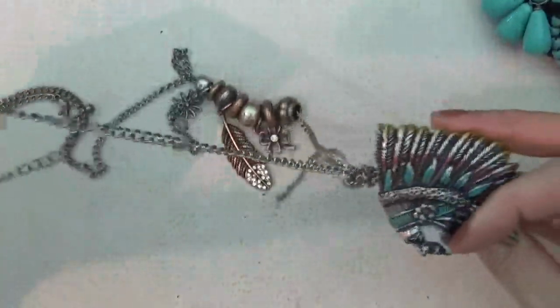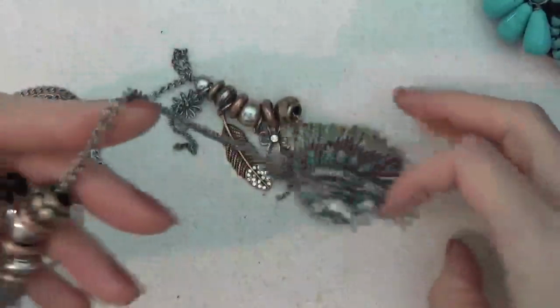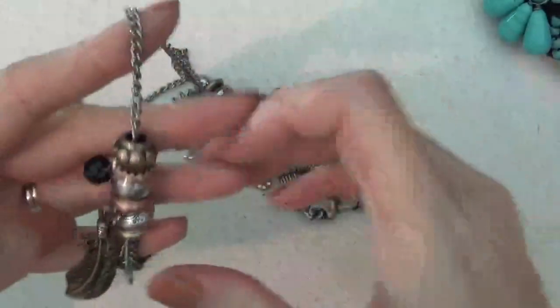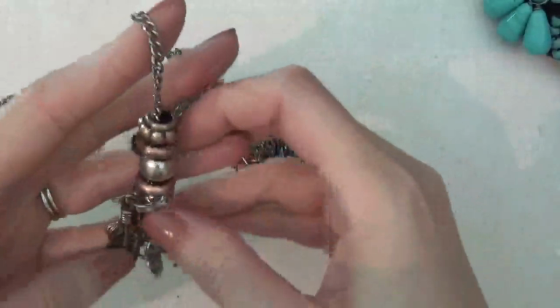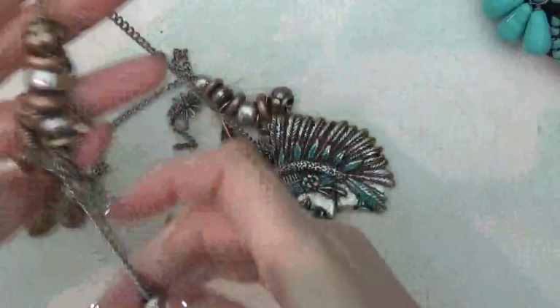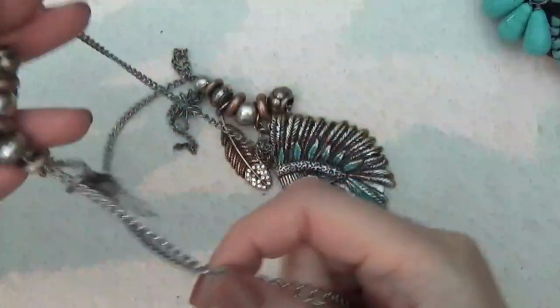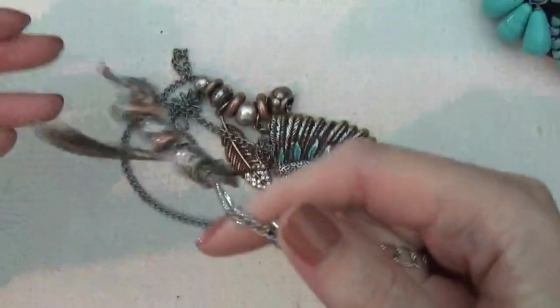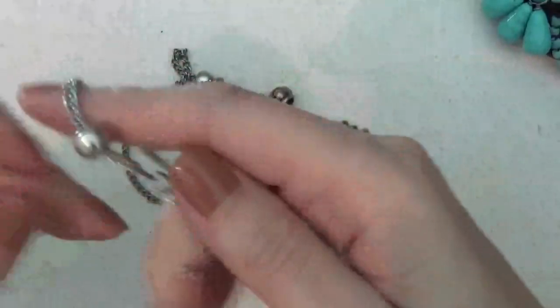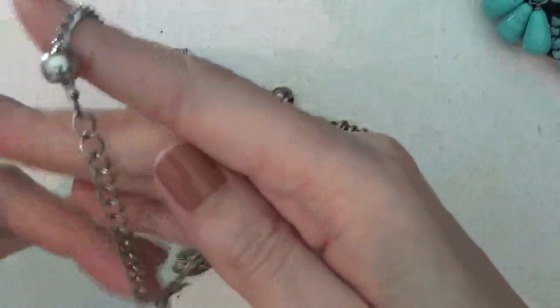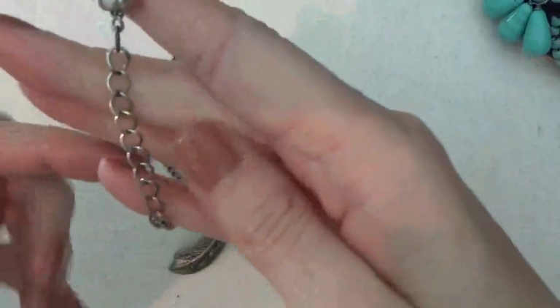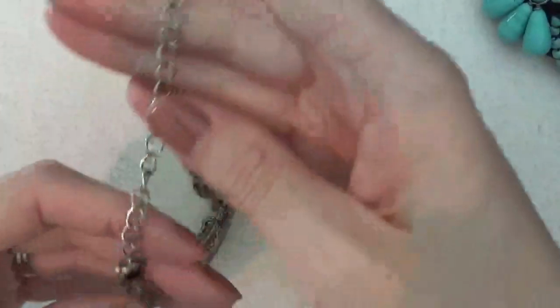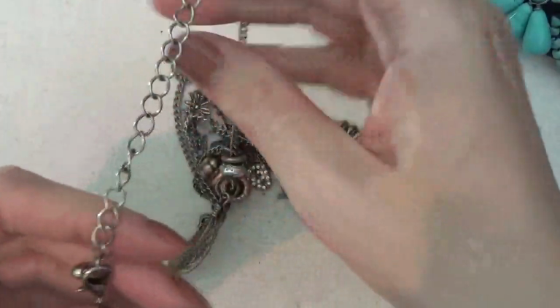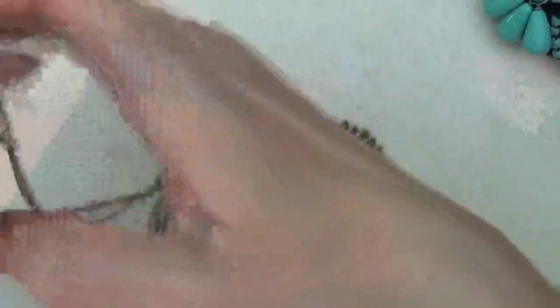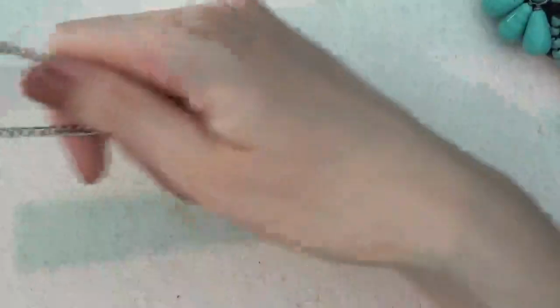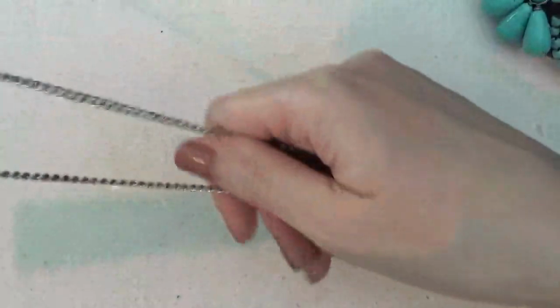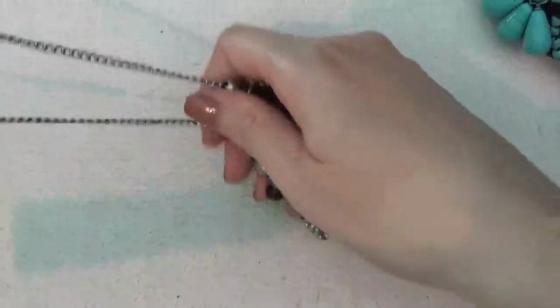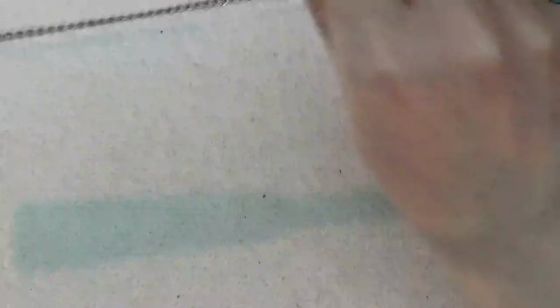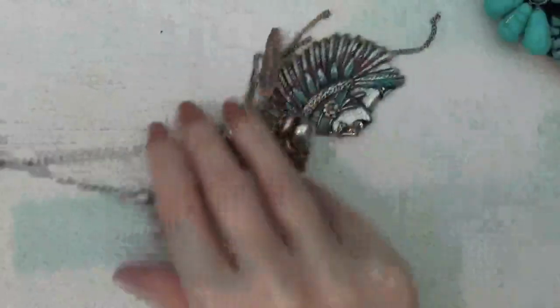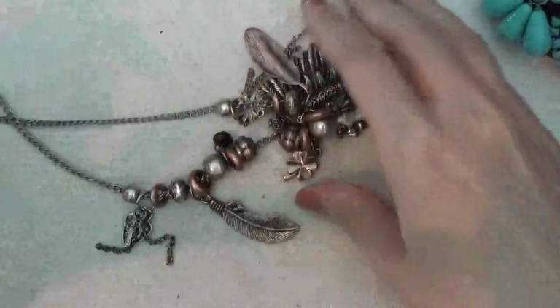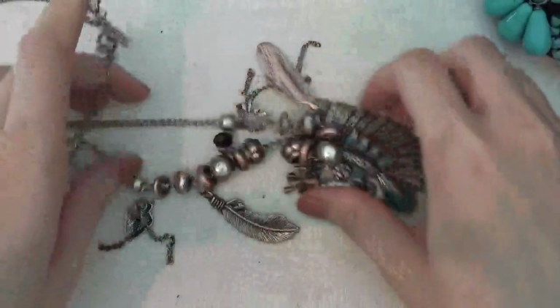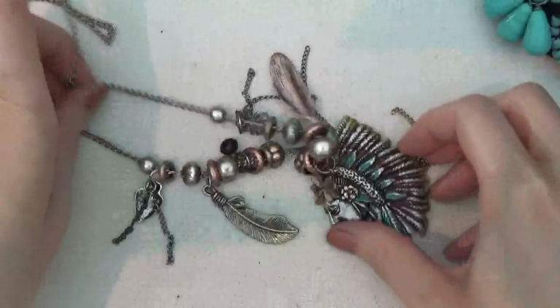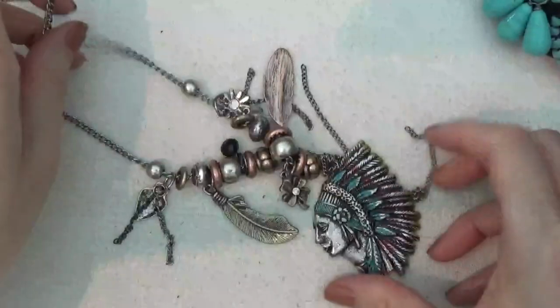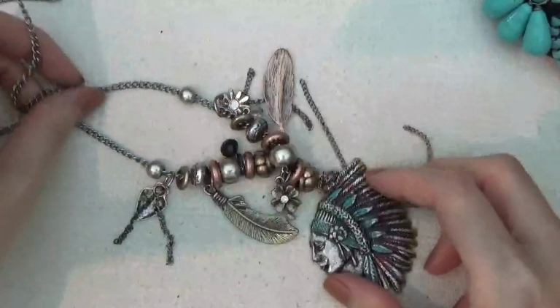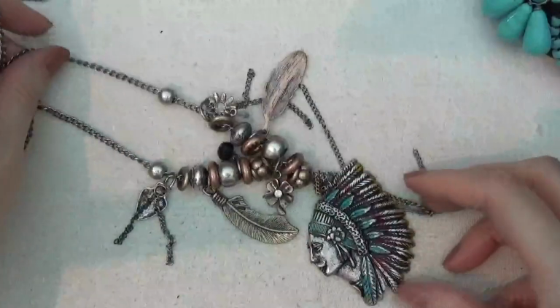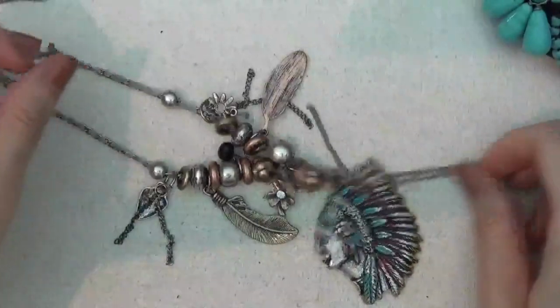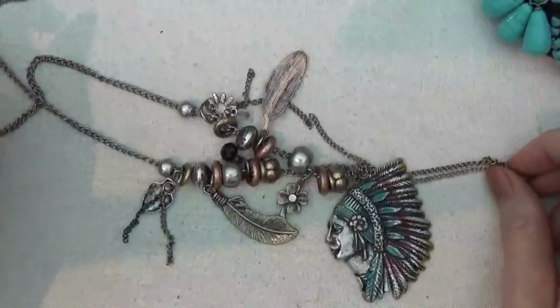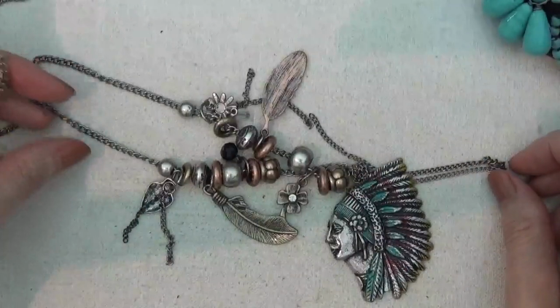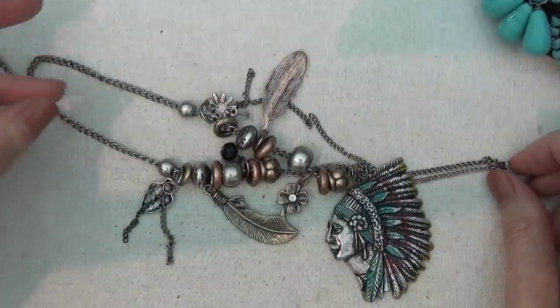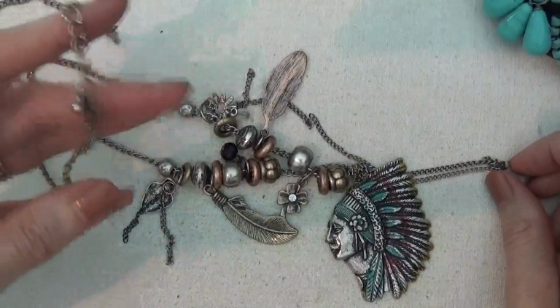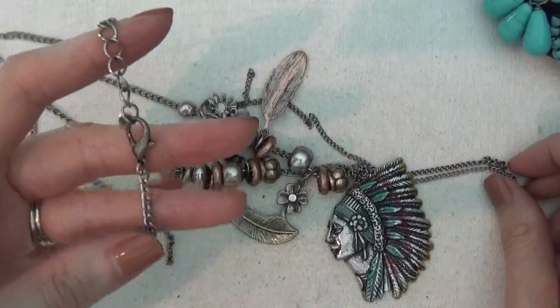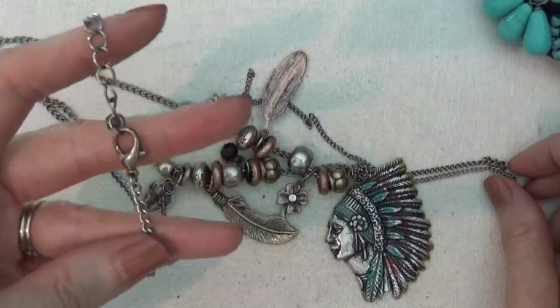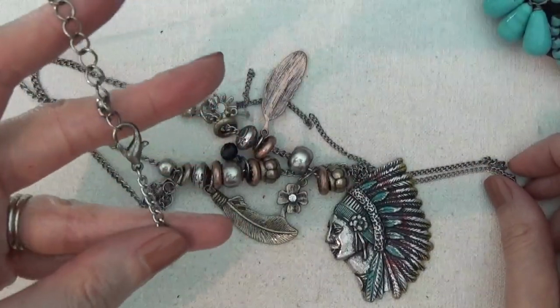Here's another necklace with a Southwest look to it and different charms.